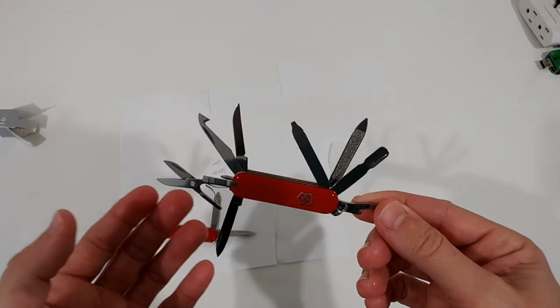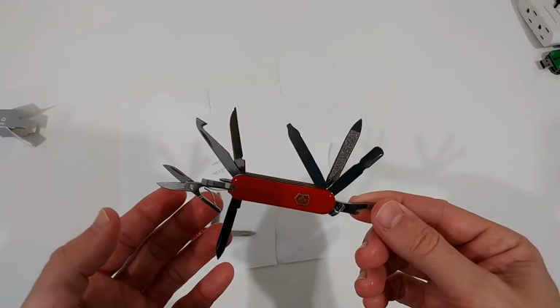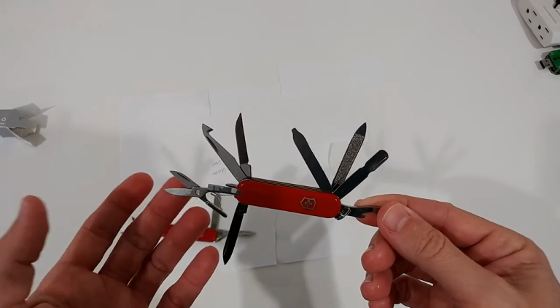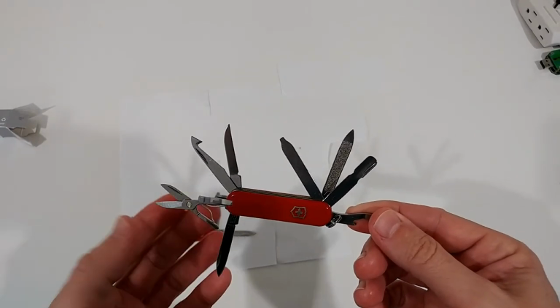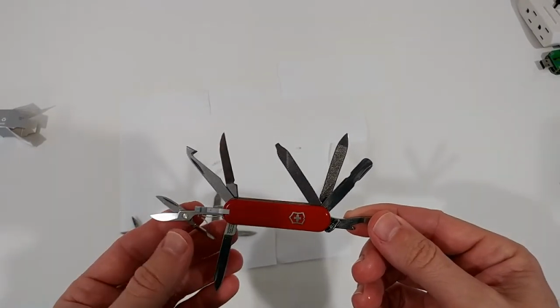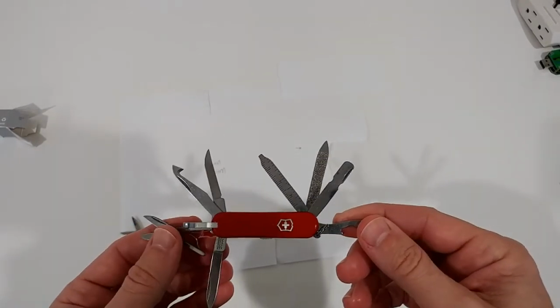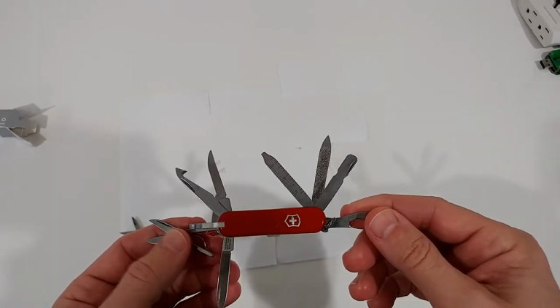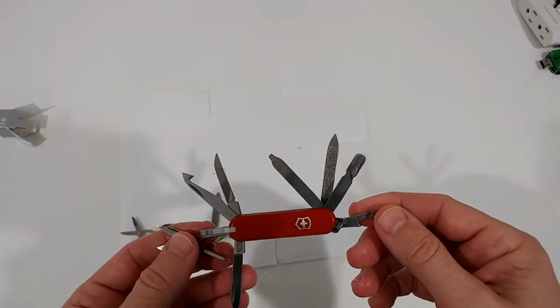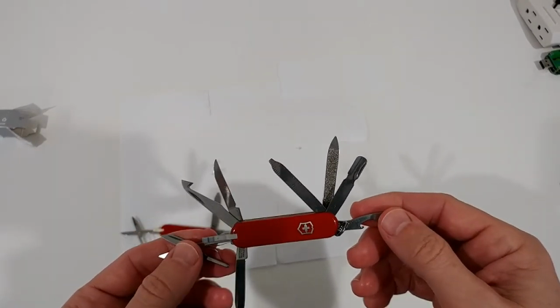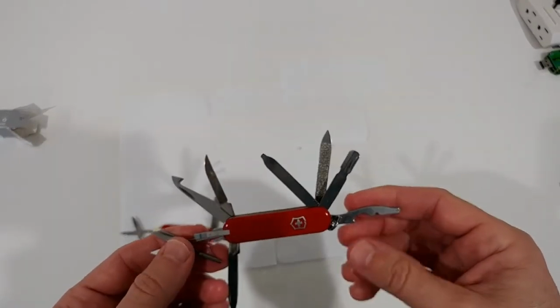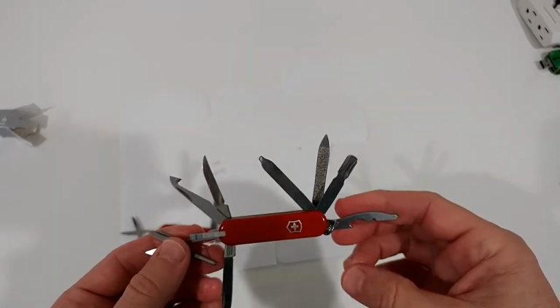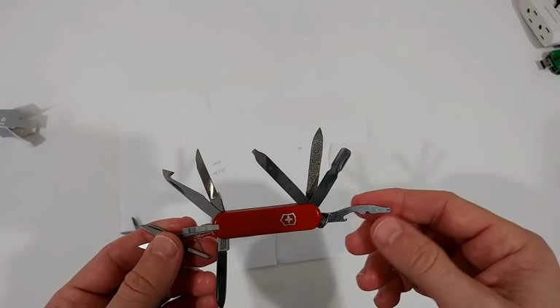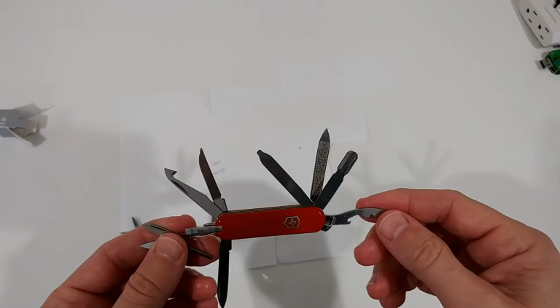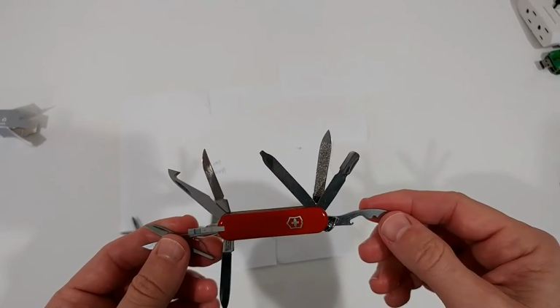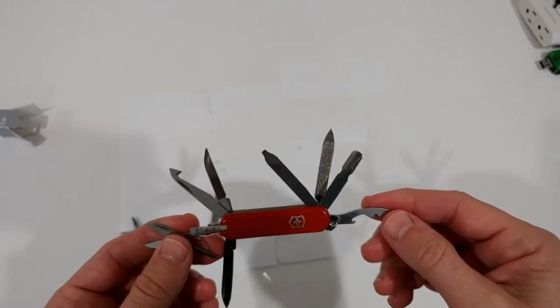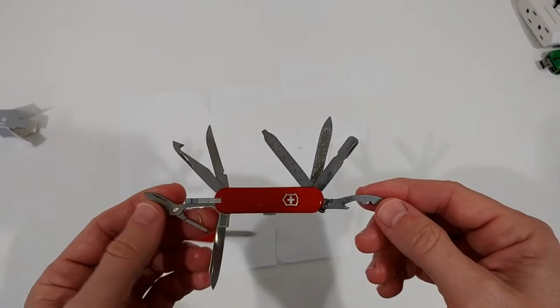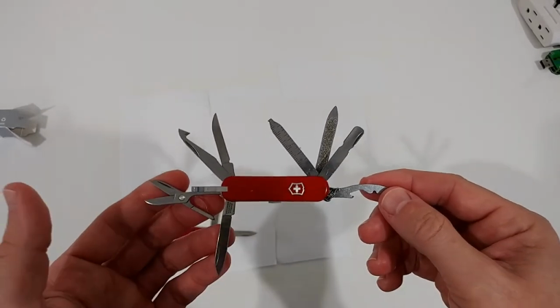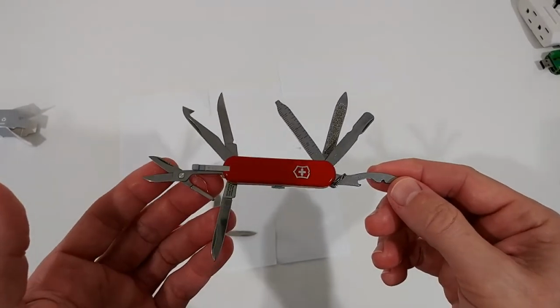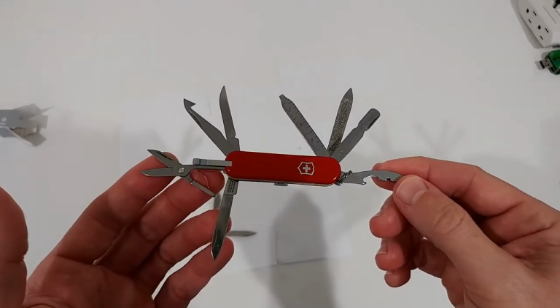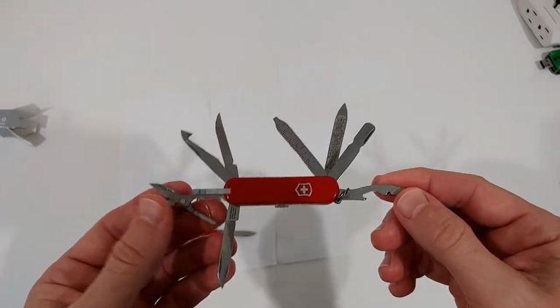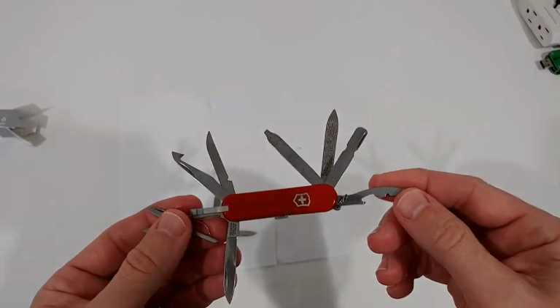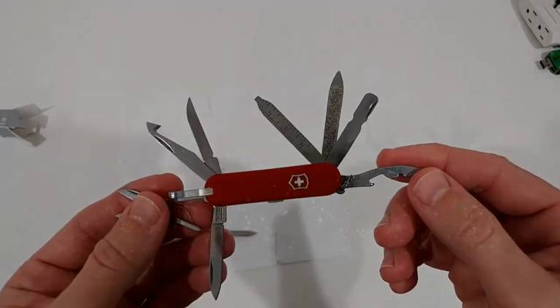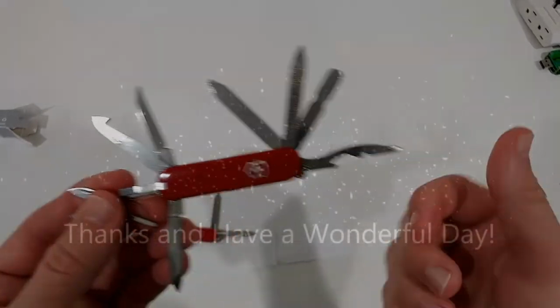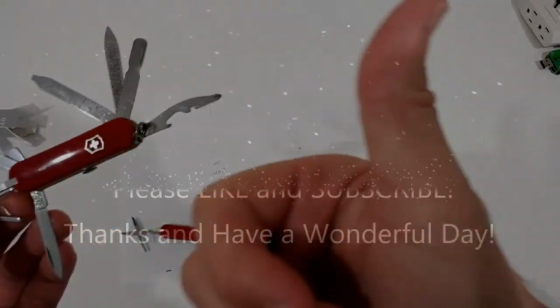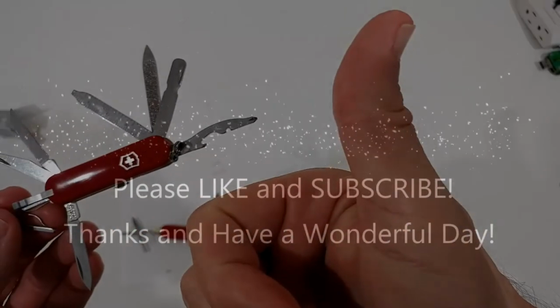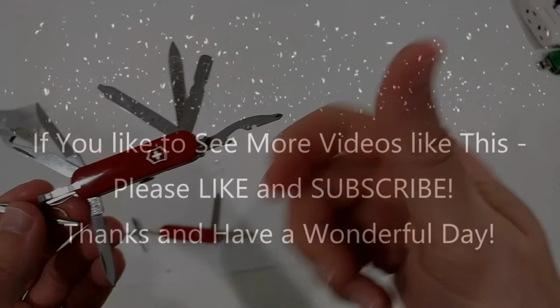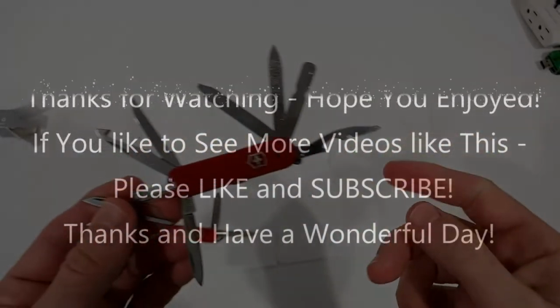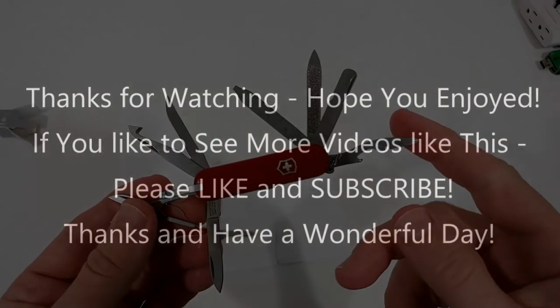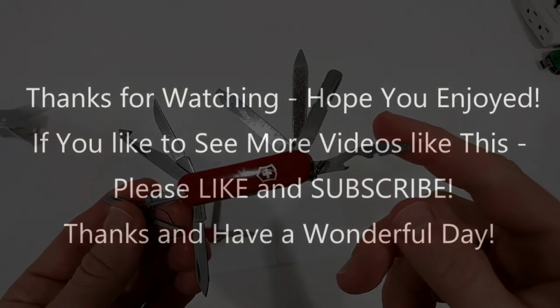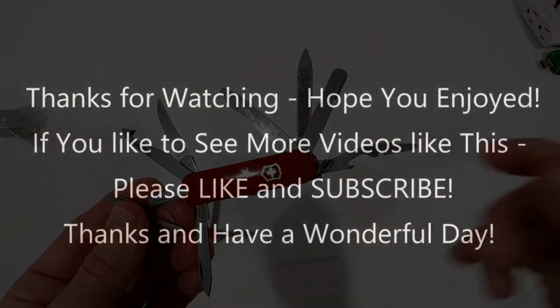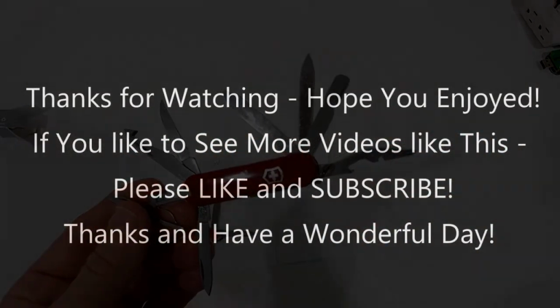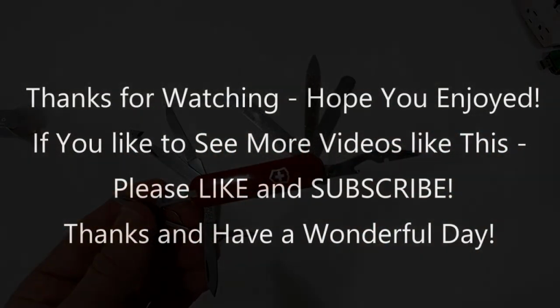That's it for now. I hope I was able to help you a little bit. If you have any questions or comments, just write in the comment section below — I'm always happy to talk about these things. If you like the video, give me a thumbs up, subscribe to my channel, thanks for watching, and see you next time.